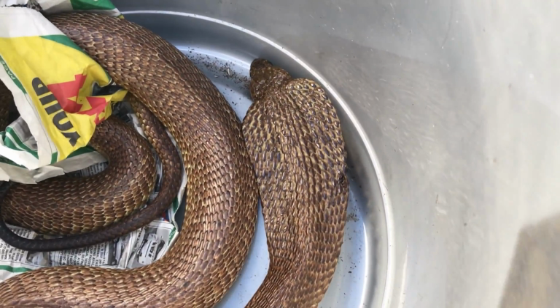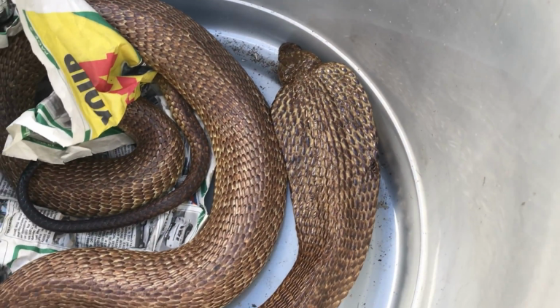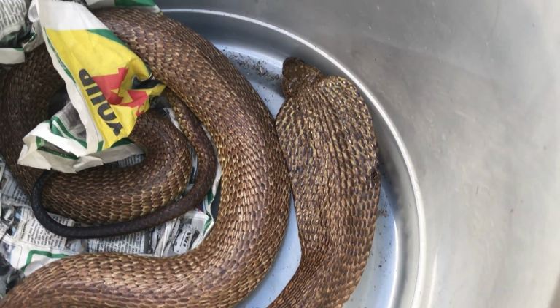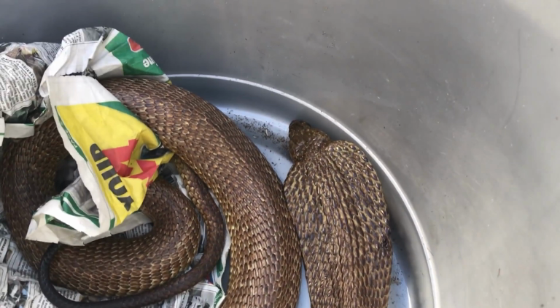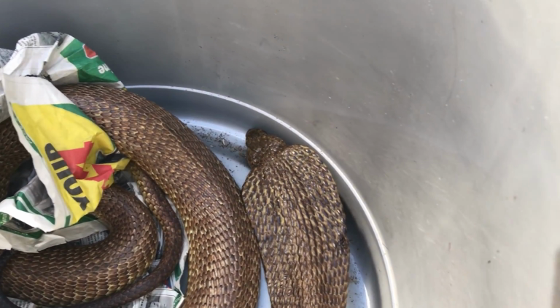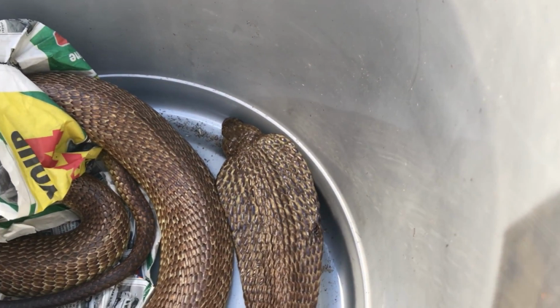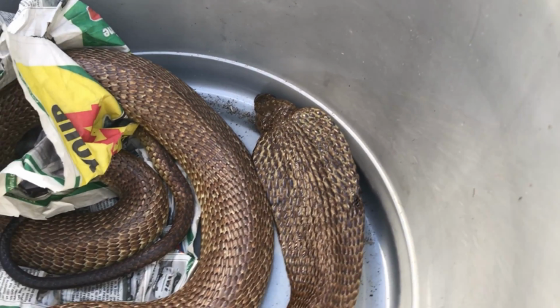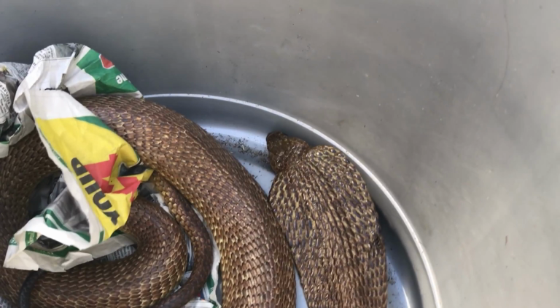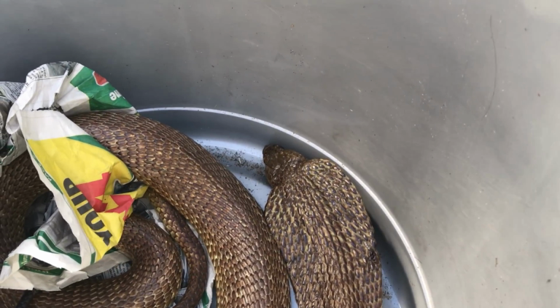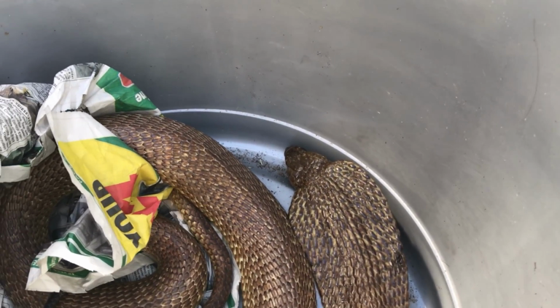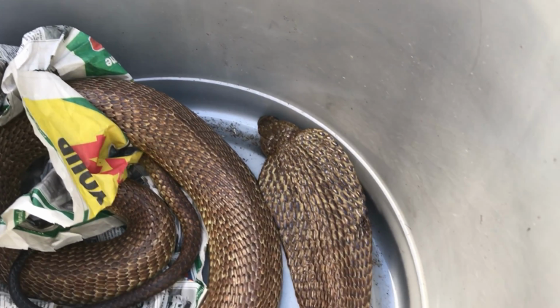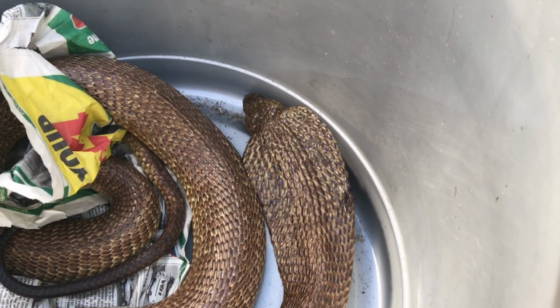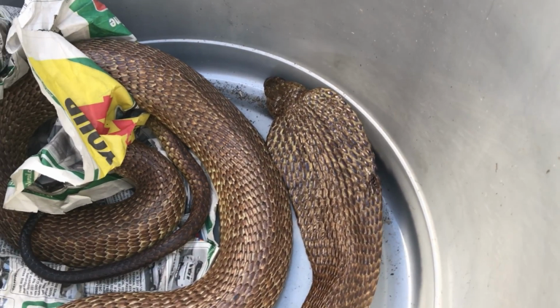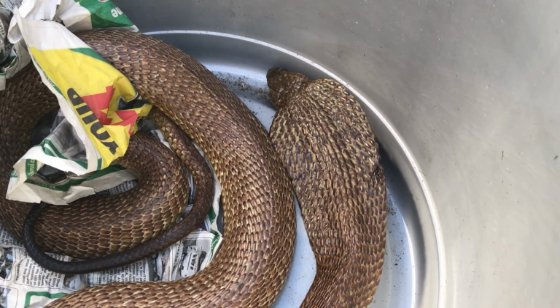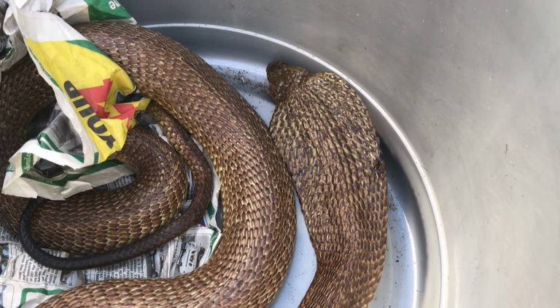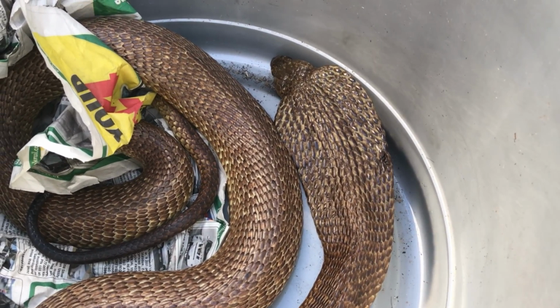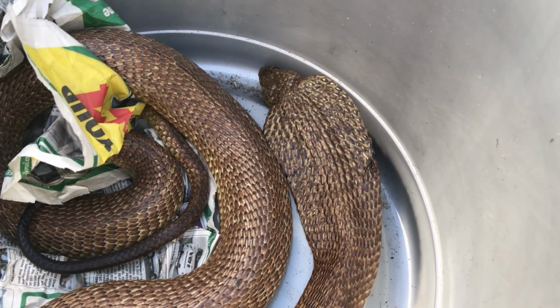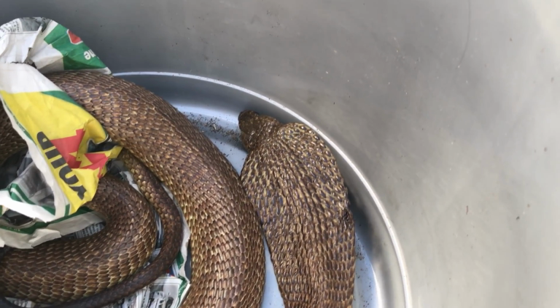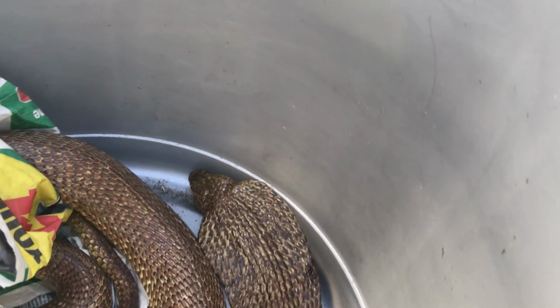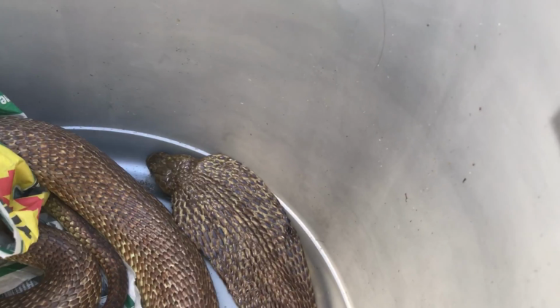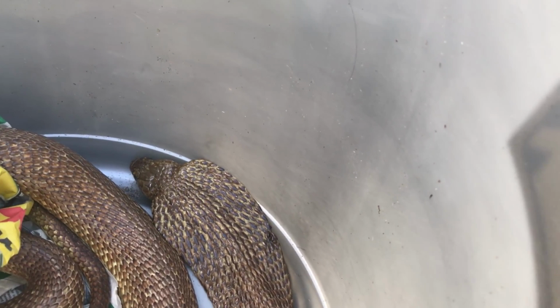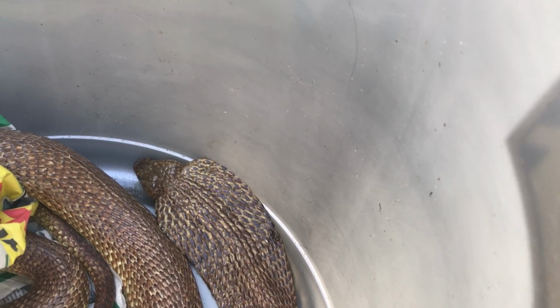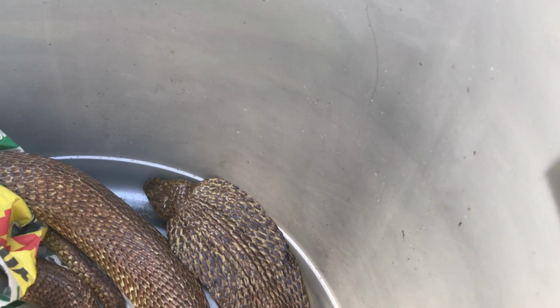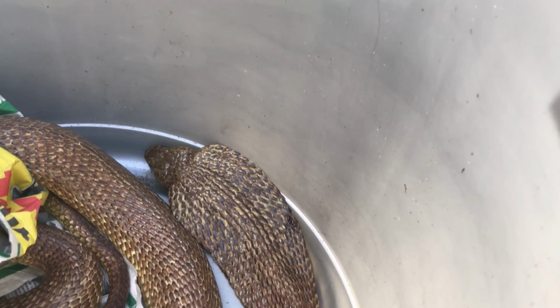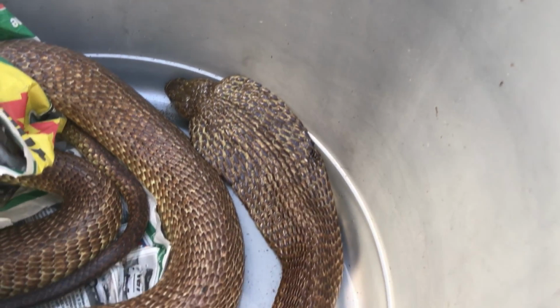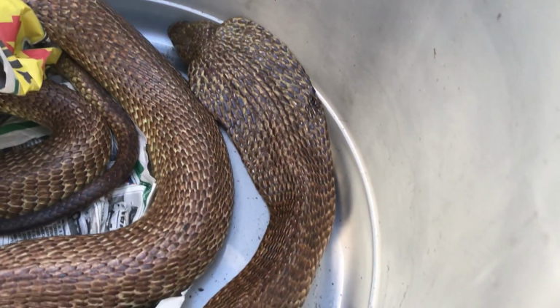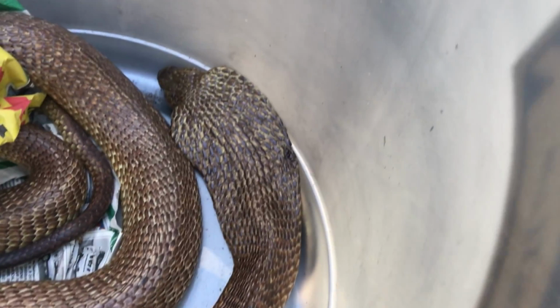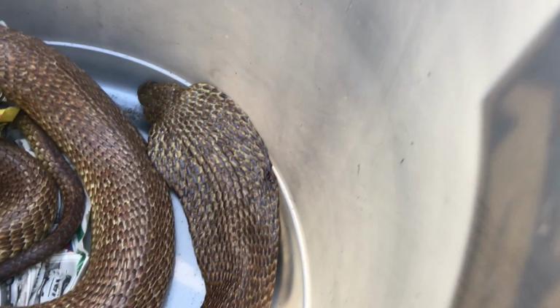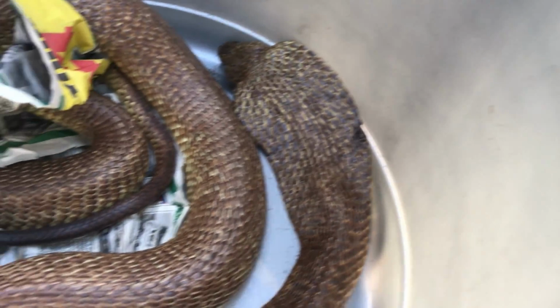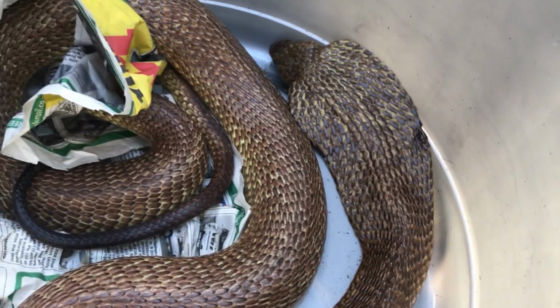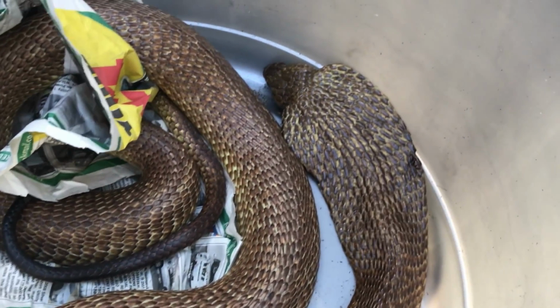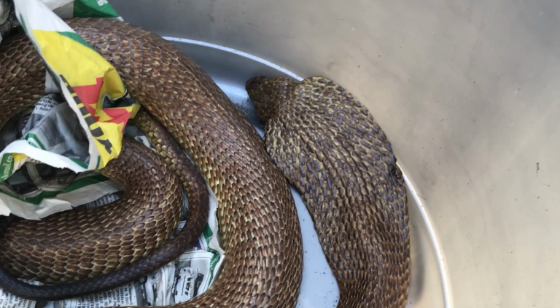Let's let this guy out — I want to try and get a nice video of him going on his way. You can see snakes don't attack people. Even though I'm standing right here, he's going to try and find a place to hide. It's only when snakes are cornered and threatened that they become defensive.